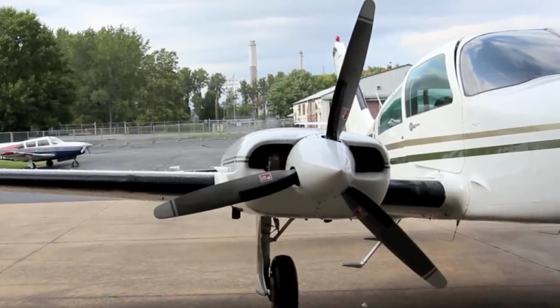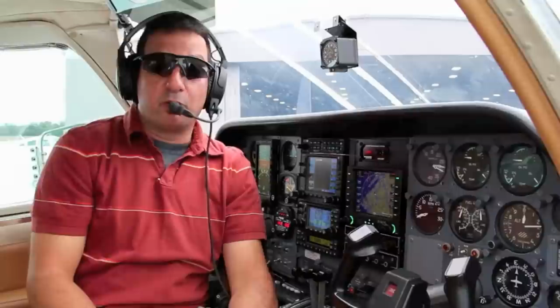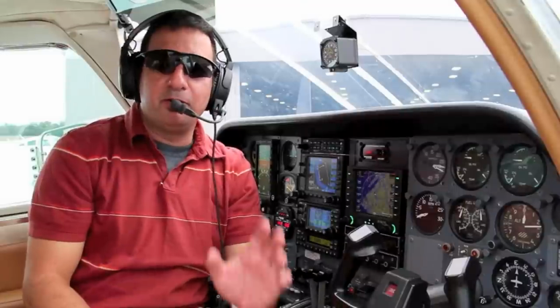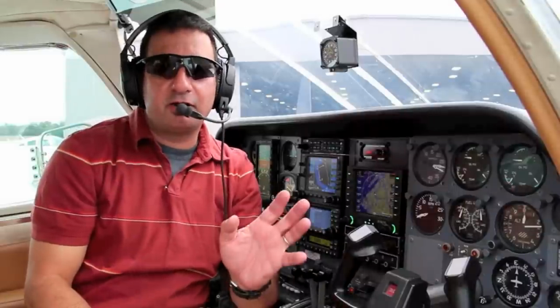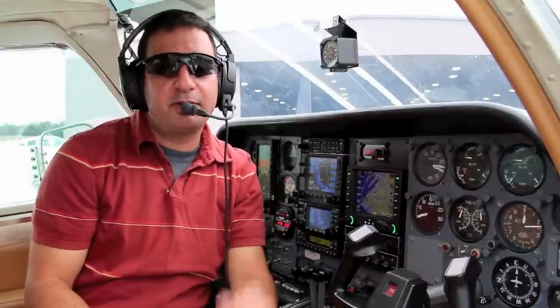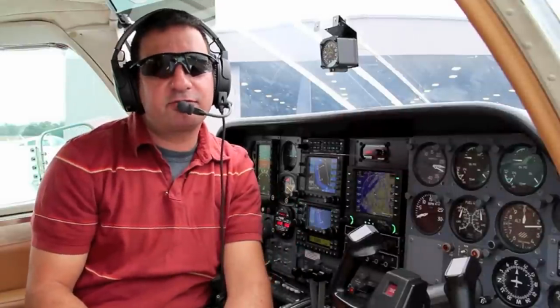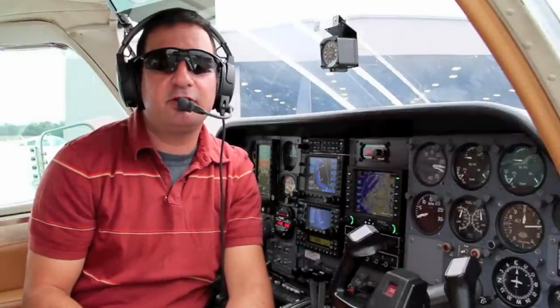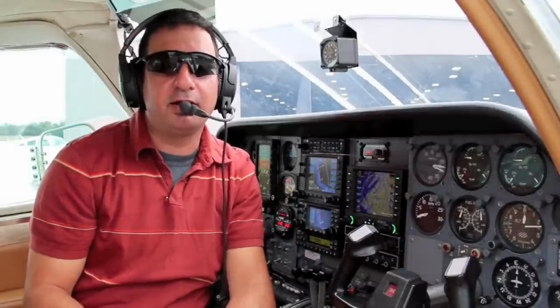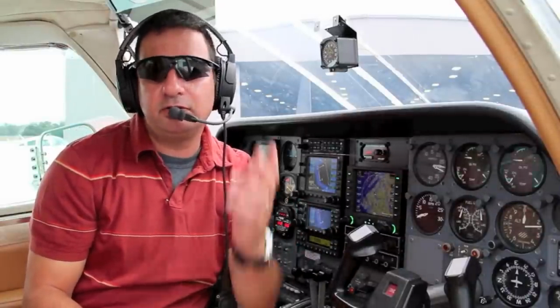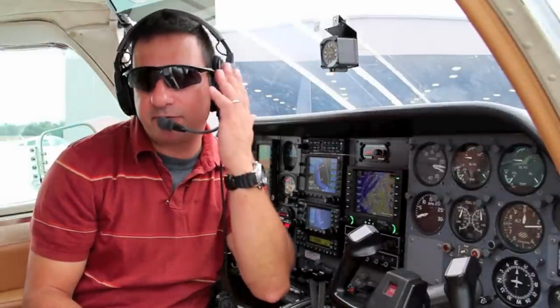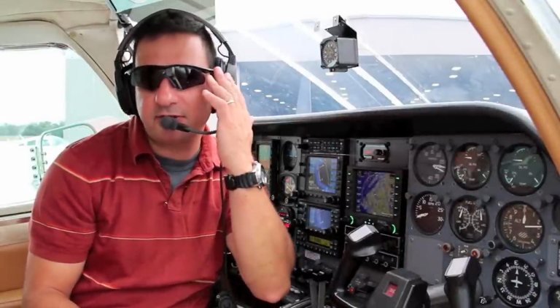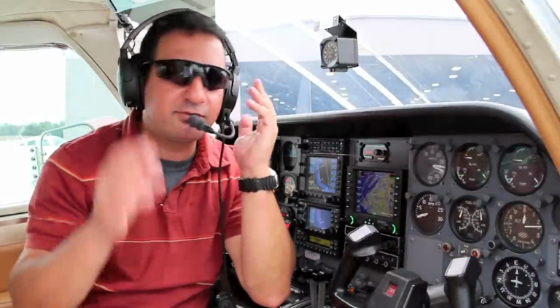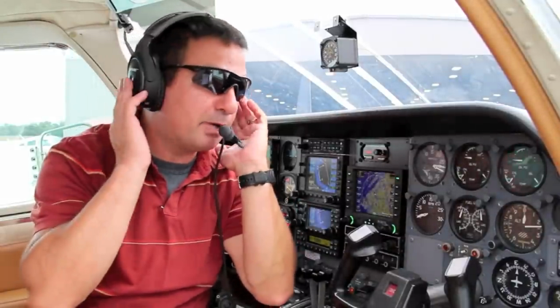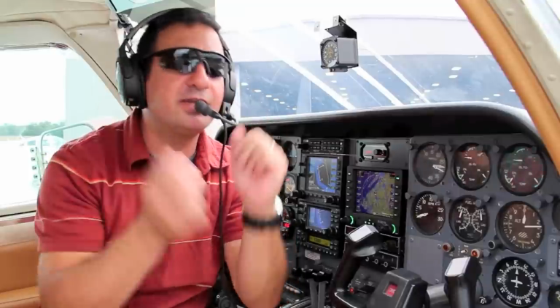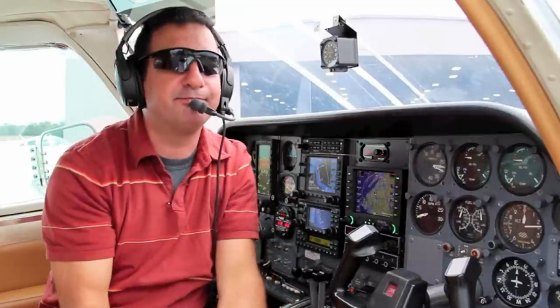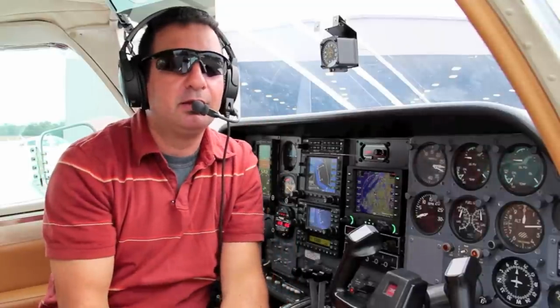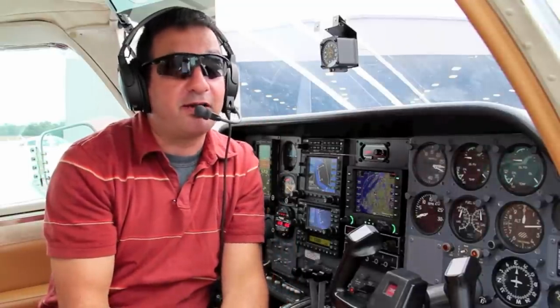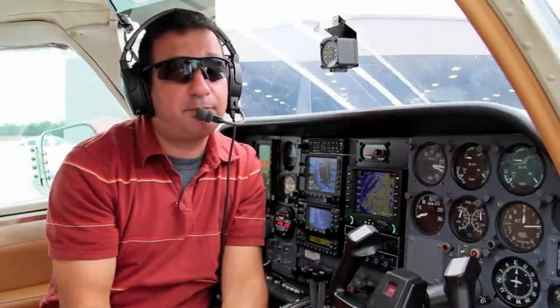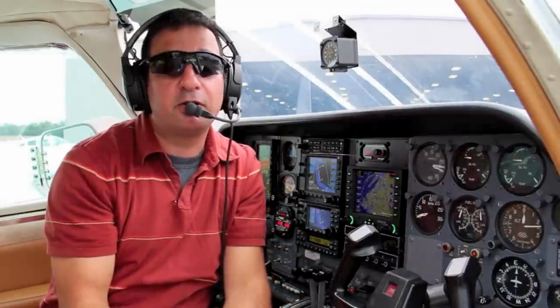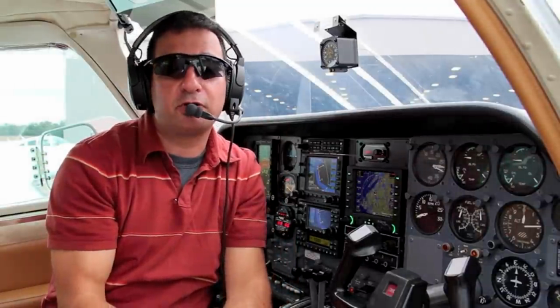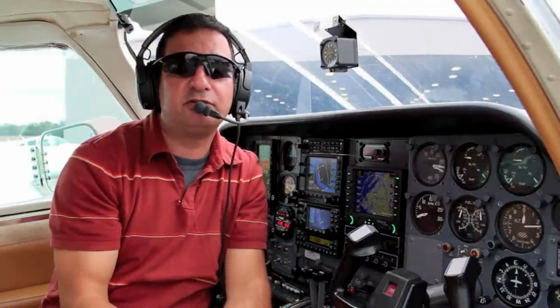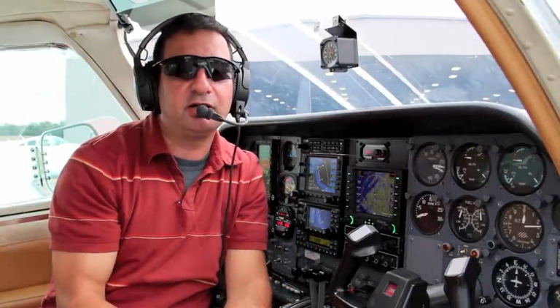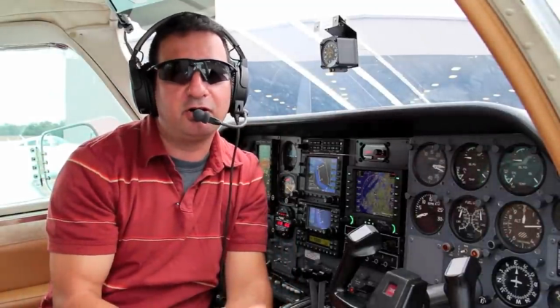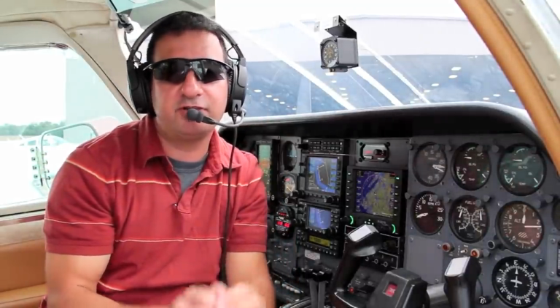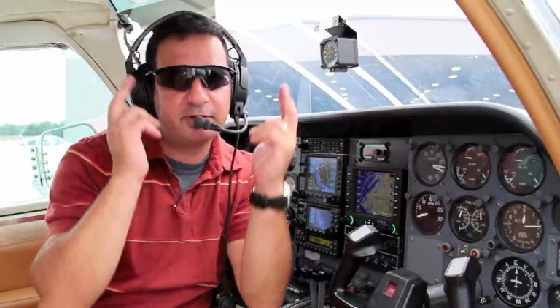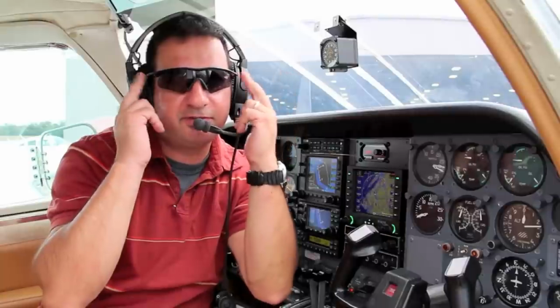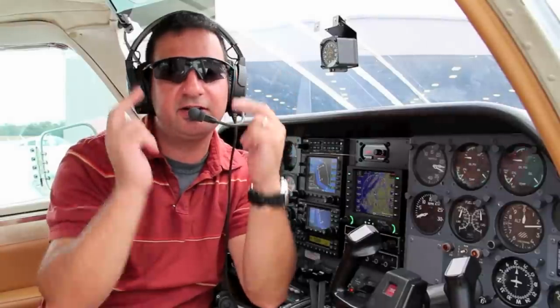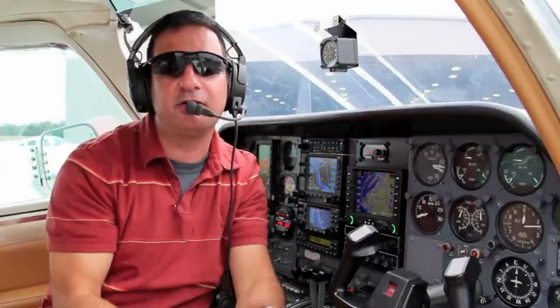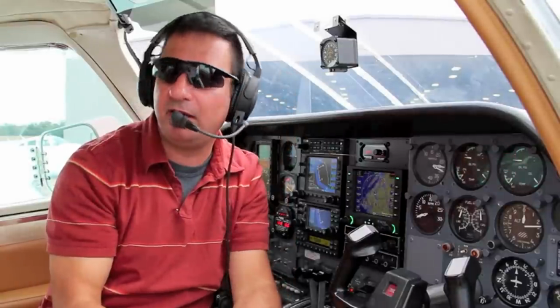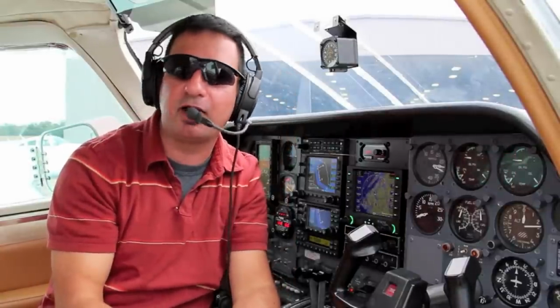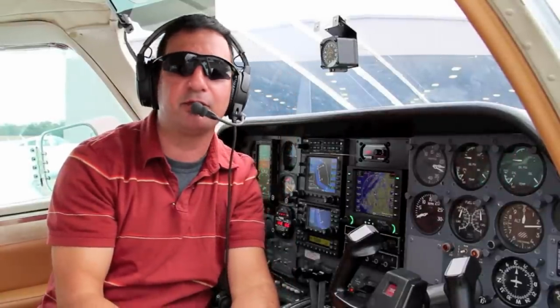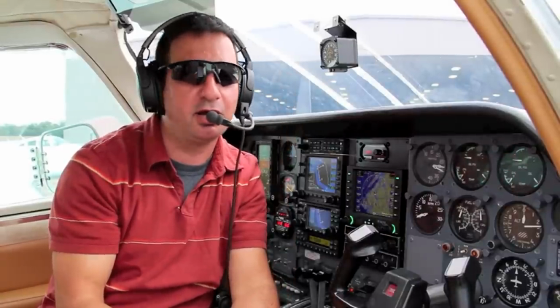I'm wearing my most cherished cockpit accessories here — my Oakley M-Frame sunglasses and Bose headset. But after a couple hours of droning along on long hauls, these things become $1,500 of pain wrapped around my noggin.